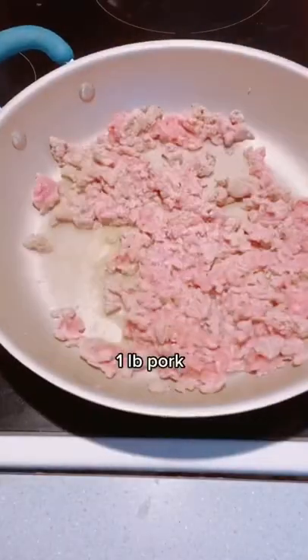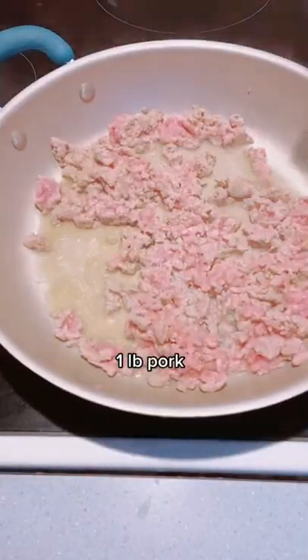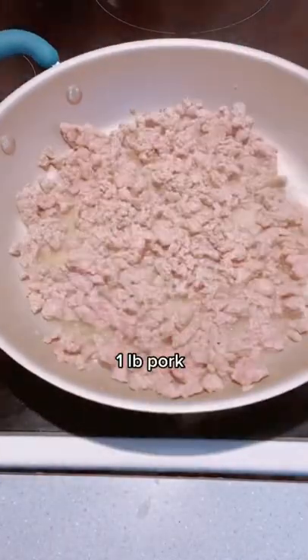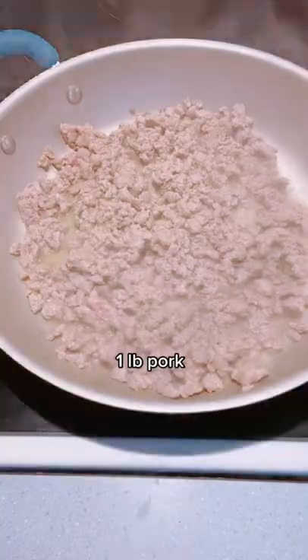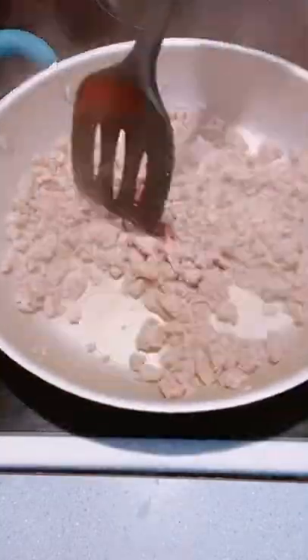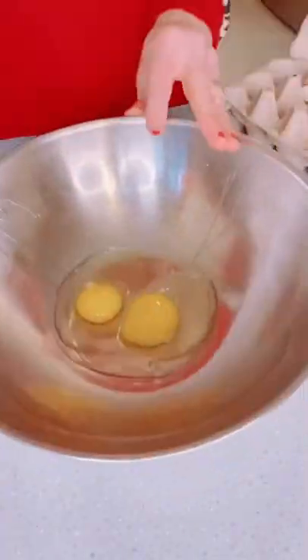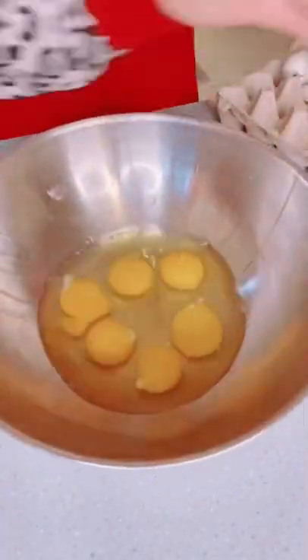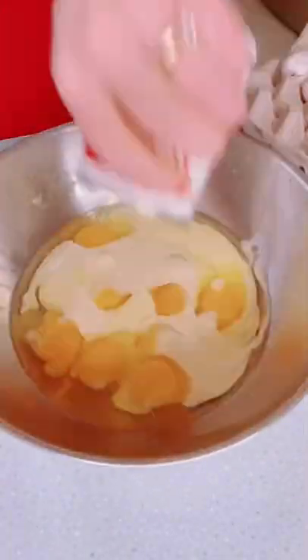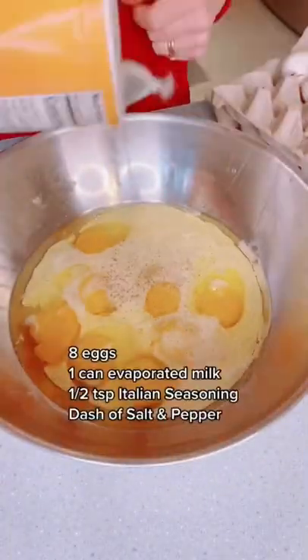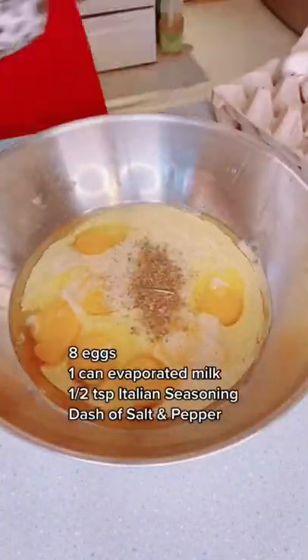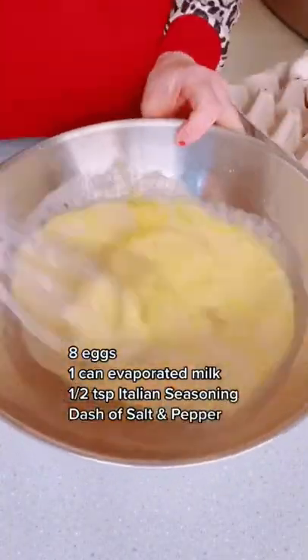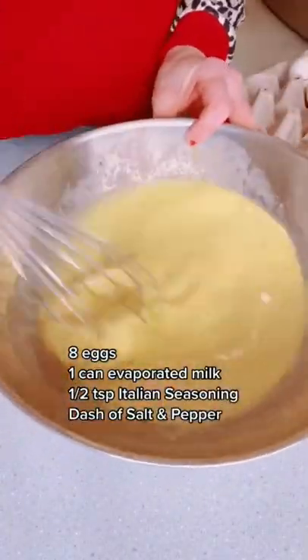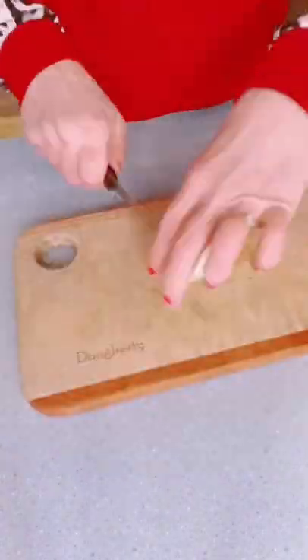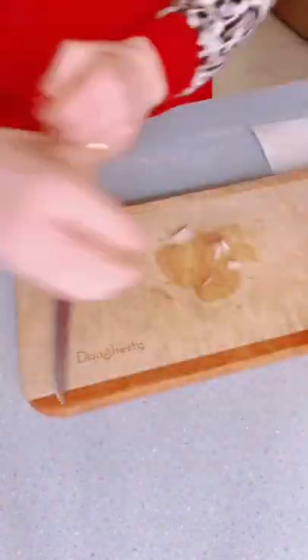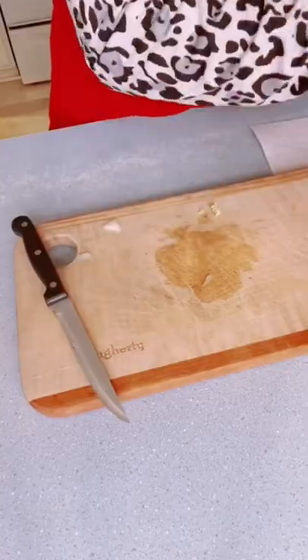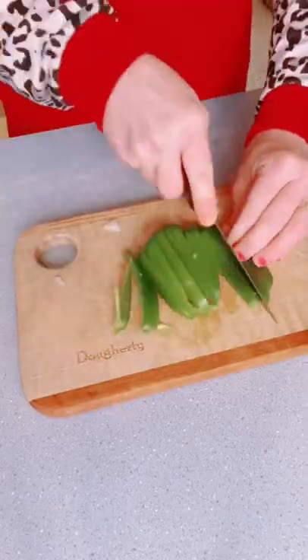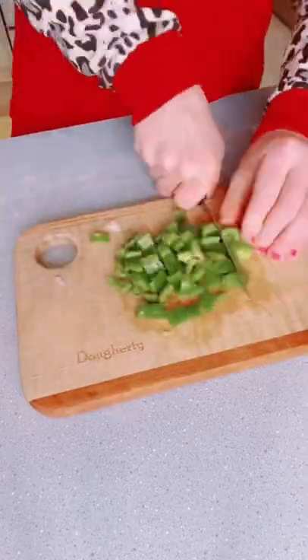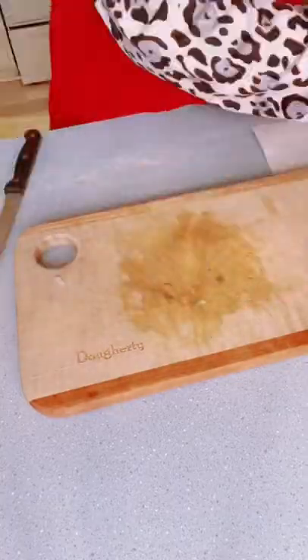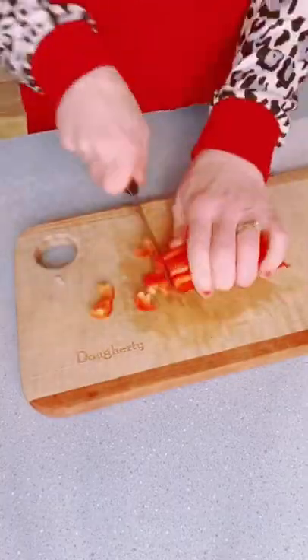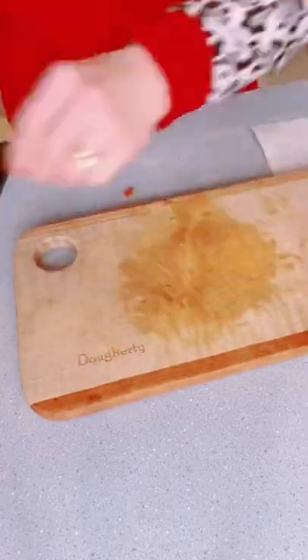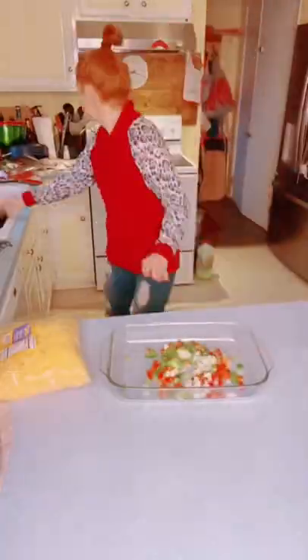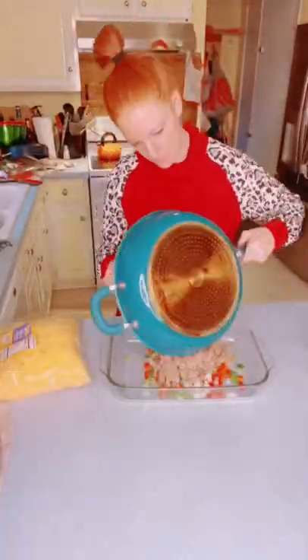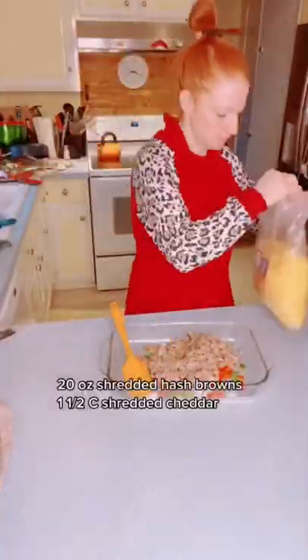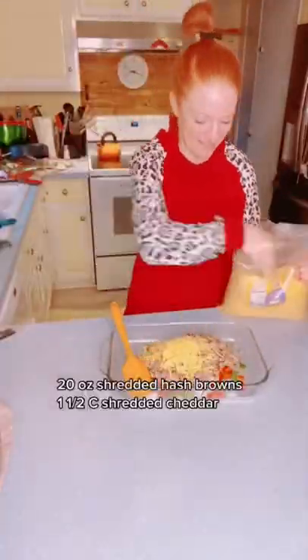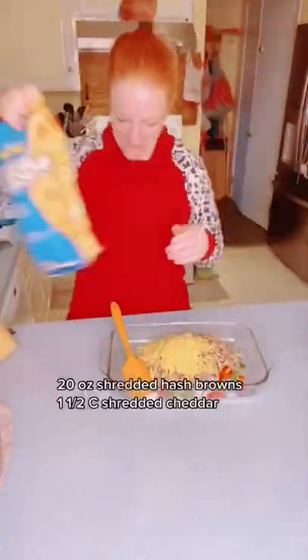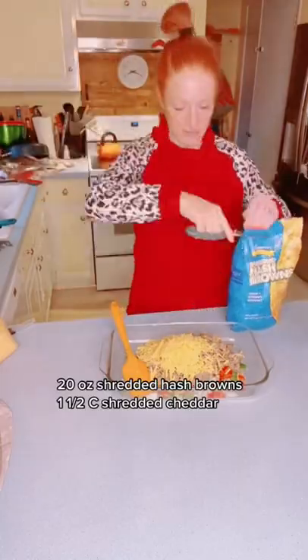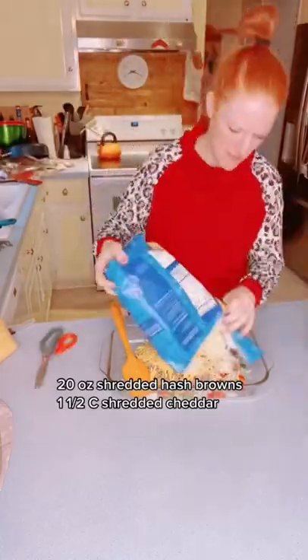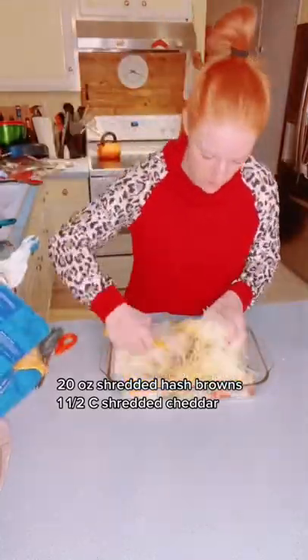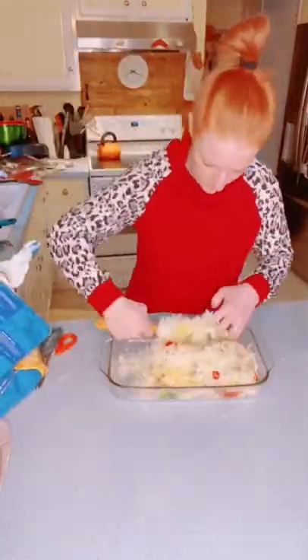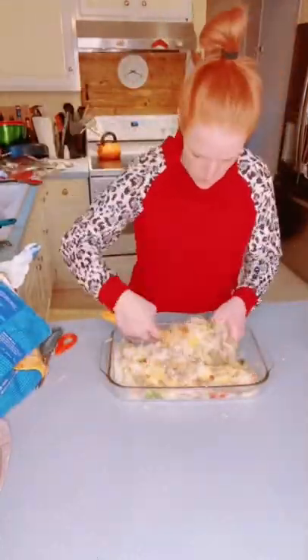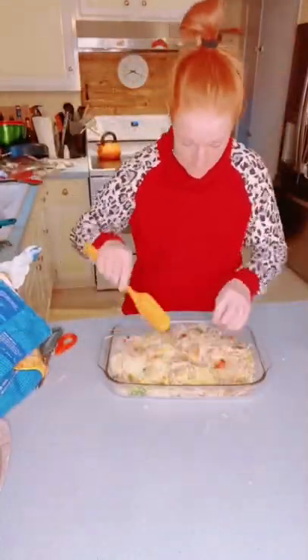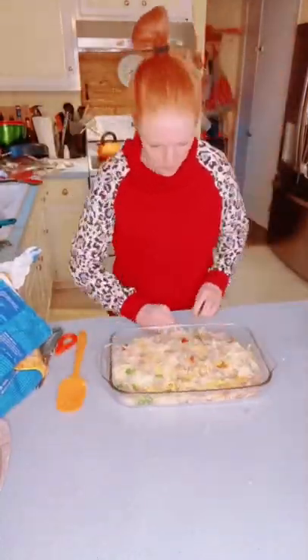Brown up your ground pork. Mix up your eggs, evaporated milk, and seasonings. Dice up half an onion, half a green pepper, half a red pepper, and add those to your casserole dish with your hash browns and shredded cheddar. Stir that up and top with your egg mixture.